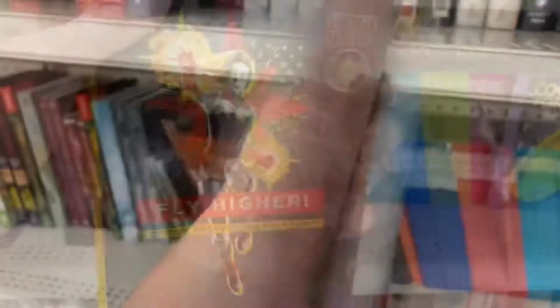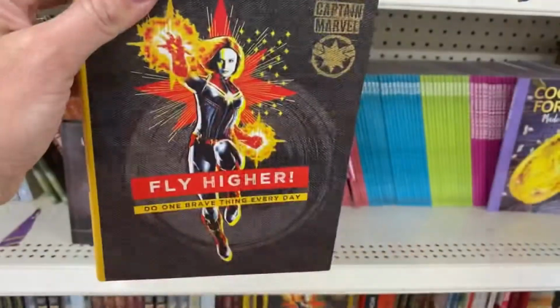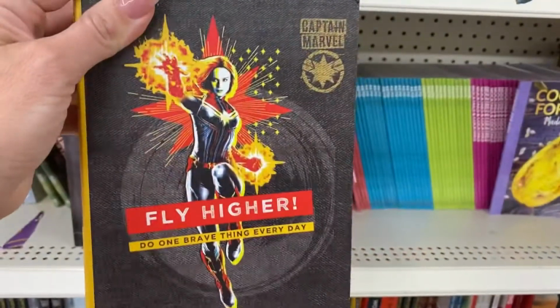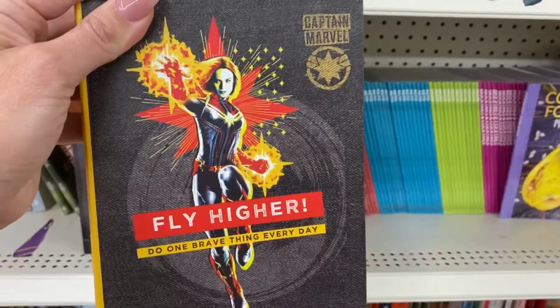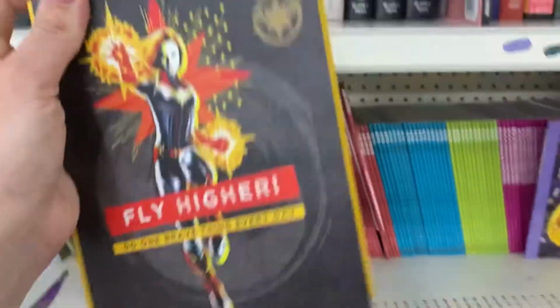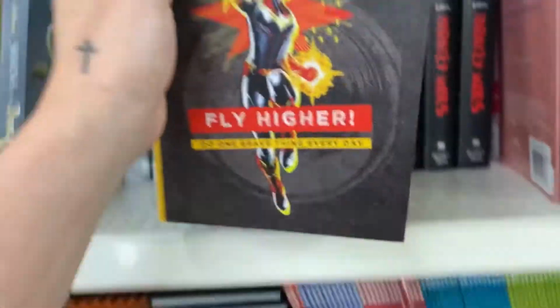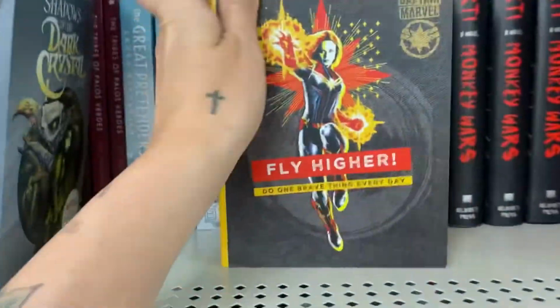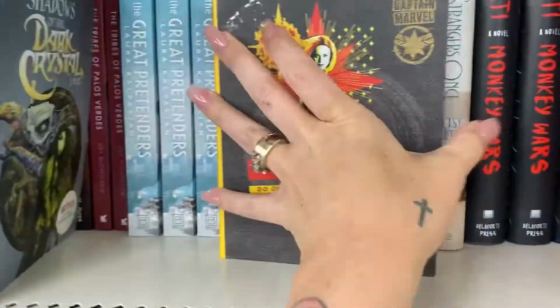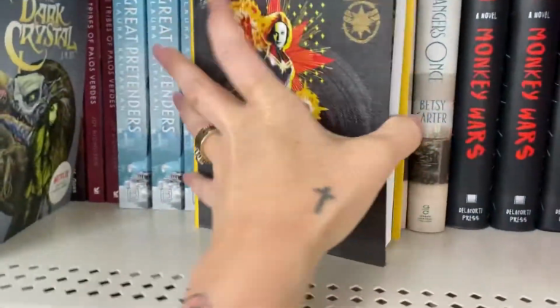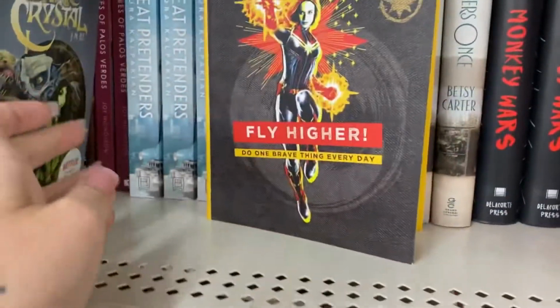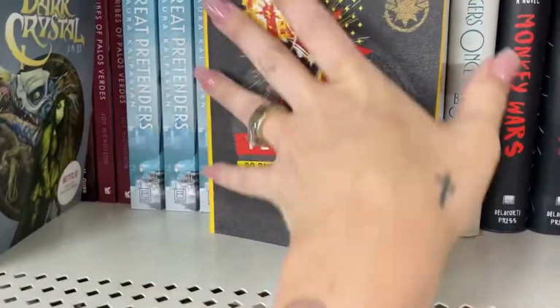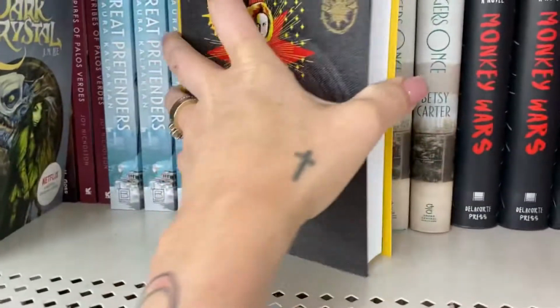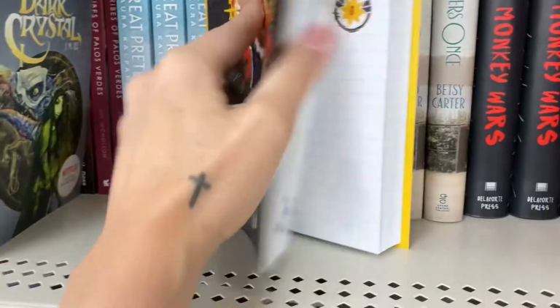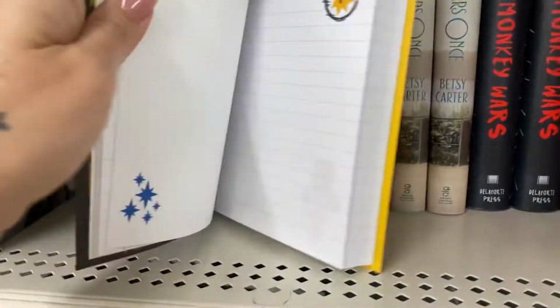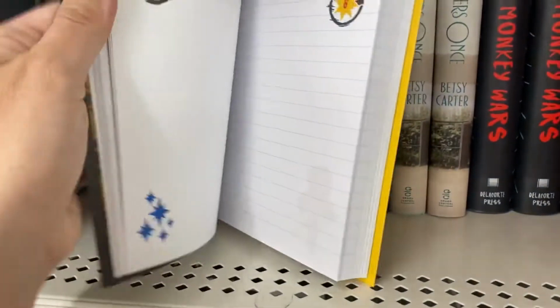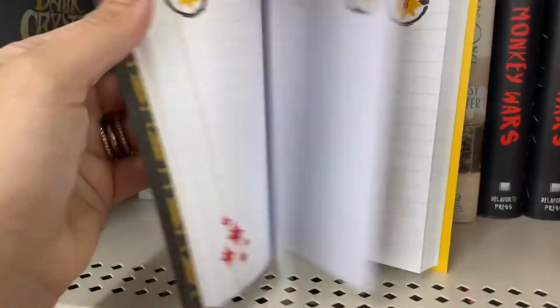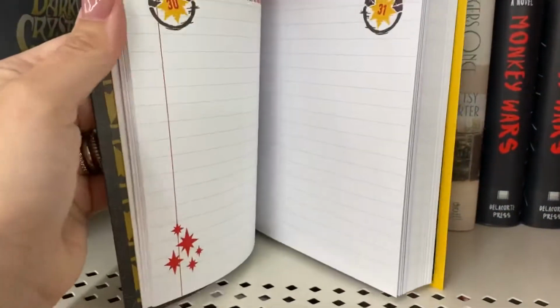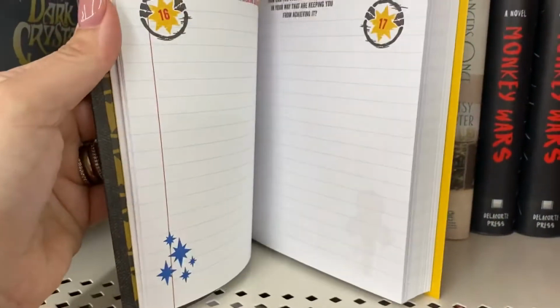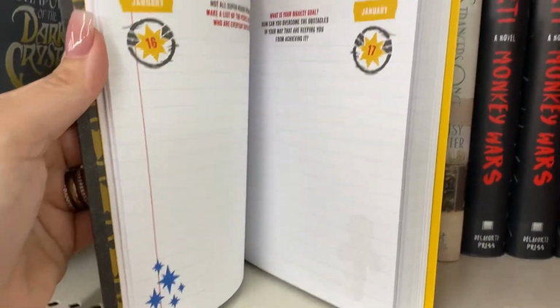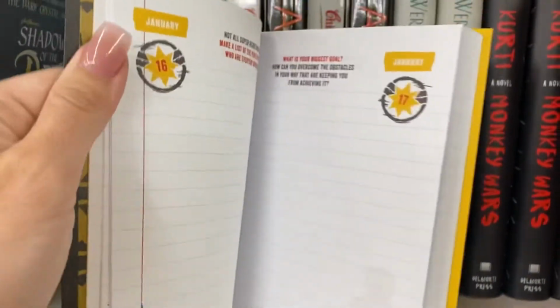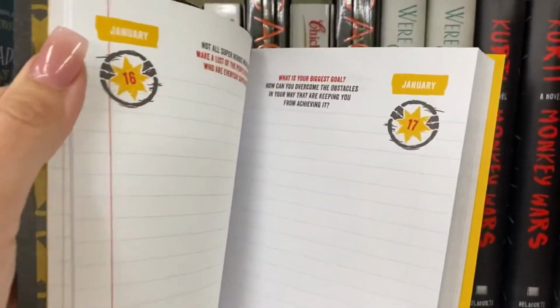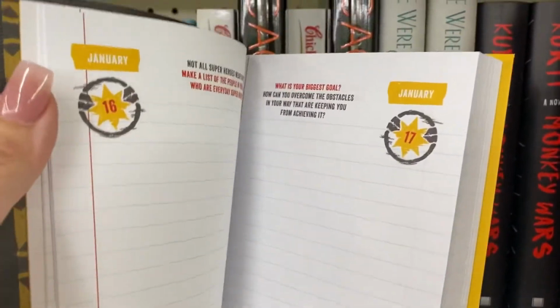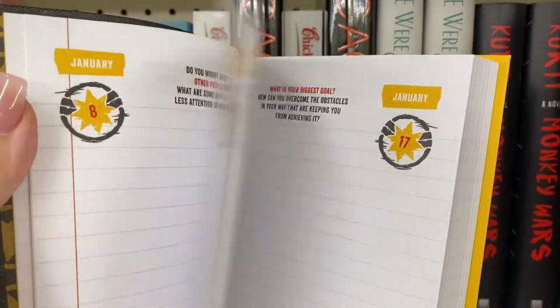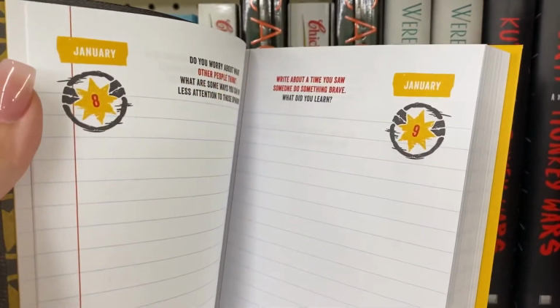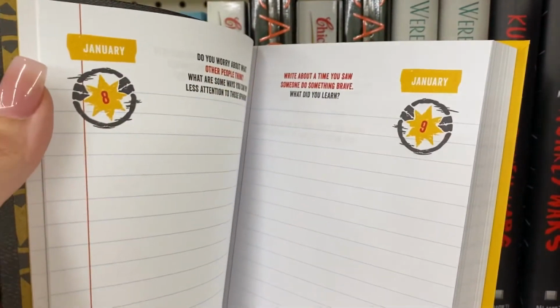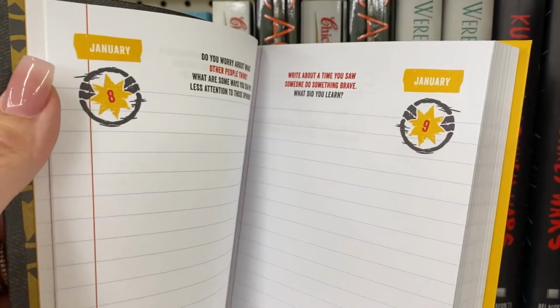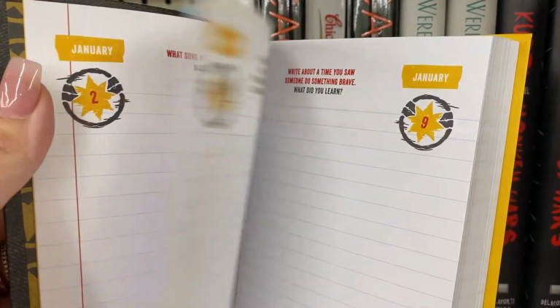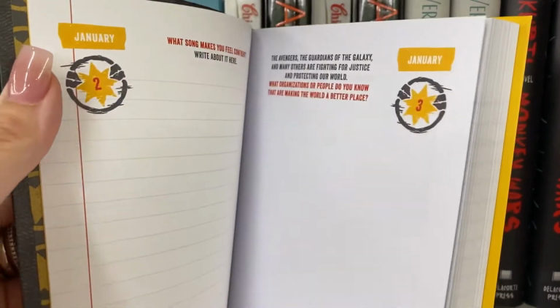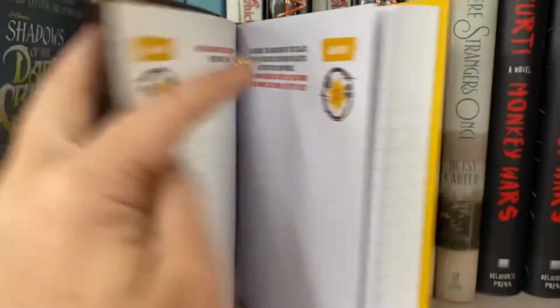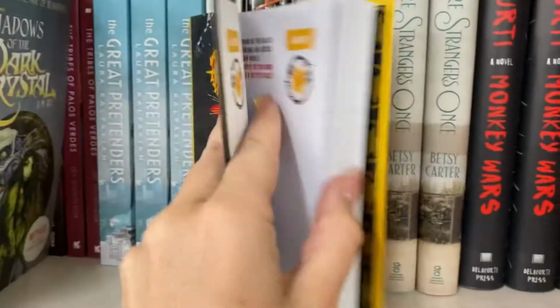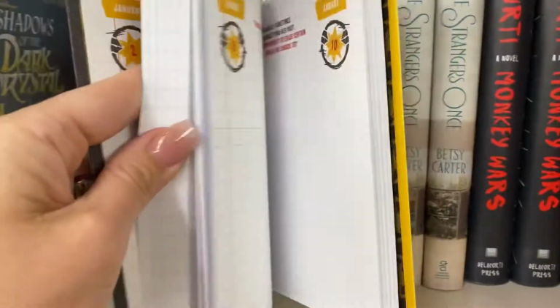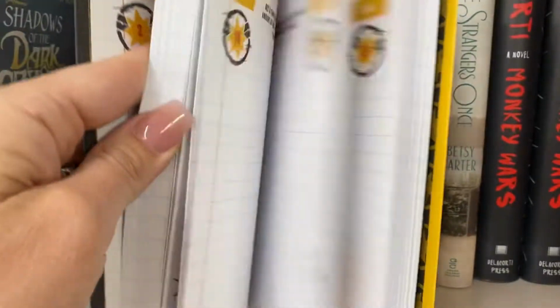Here's another fancy book — 'Do One Brave Thing Every Day.' Oh, it's a journal! How cute is this? Oh, let me get this for my daughter.